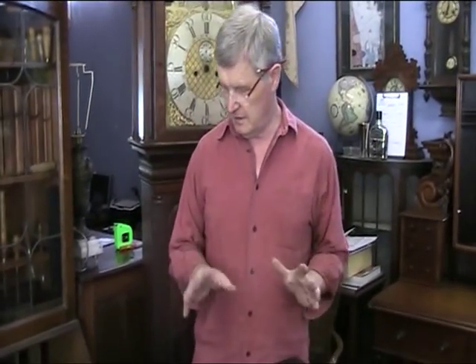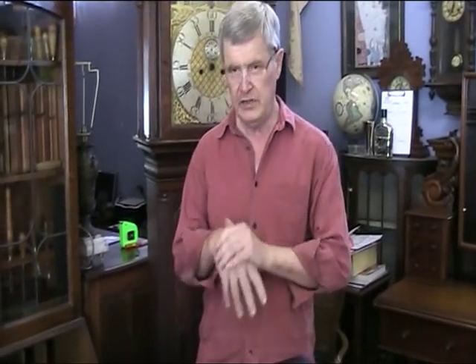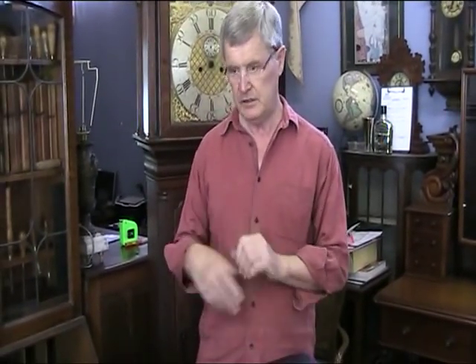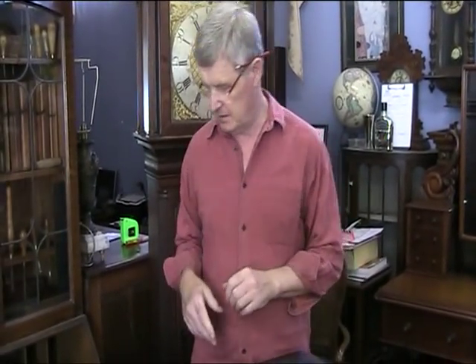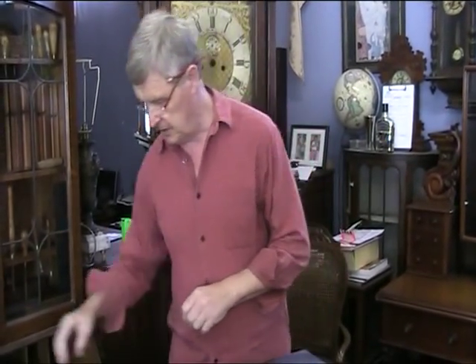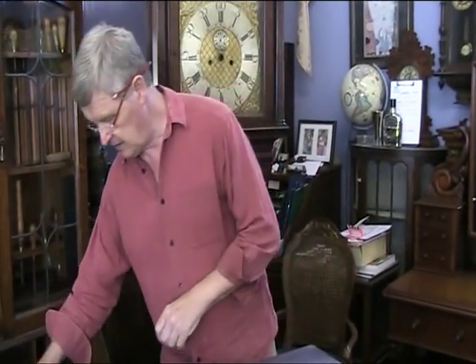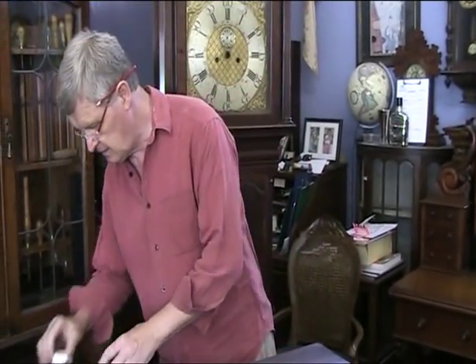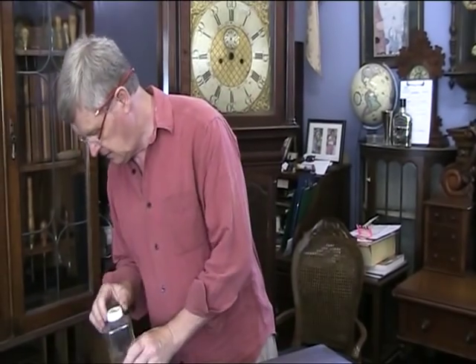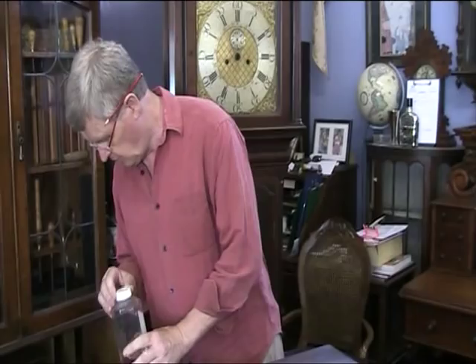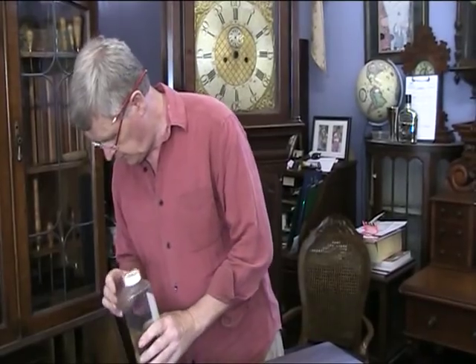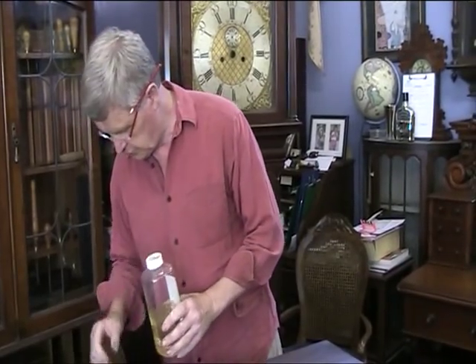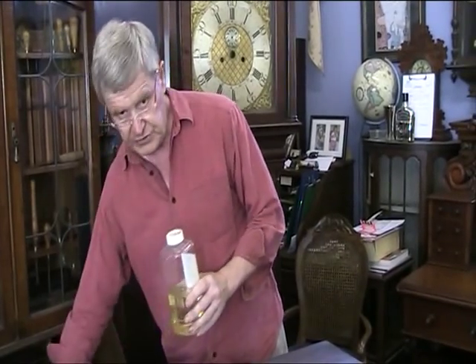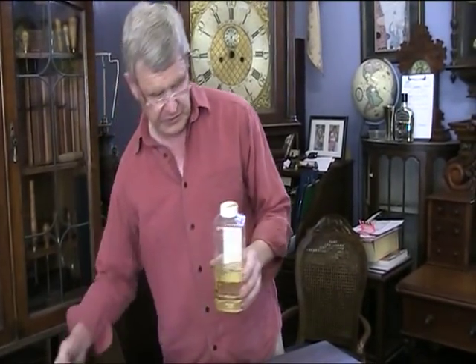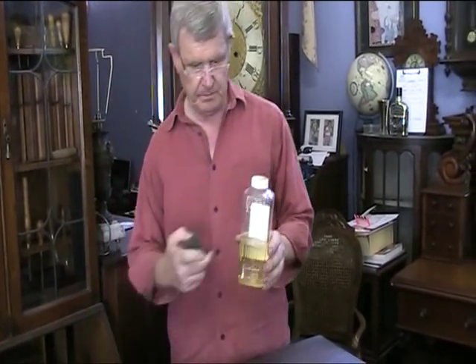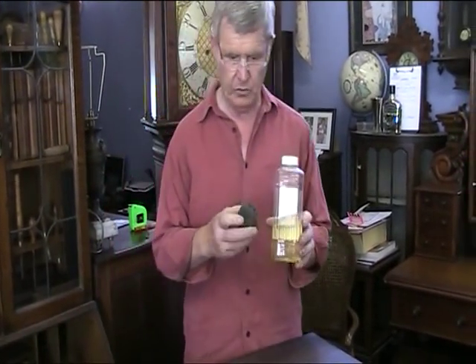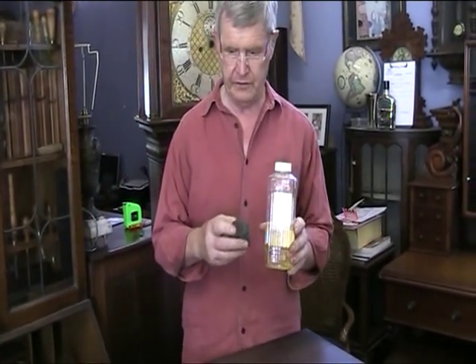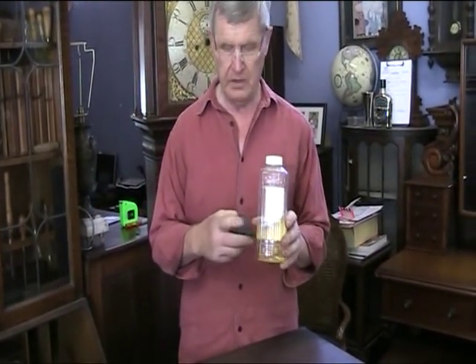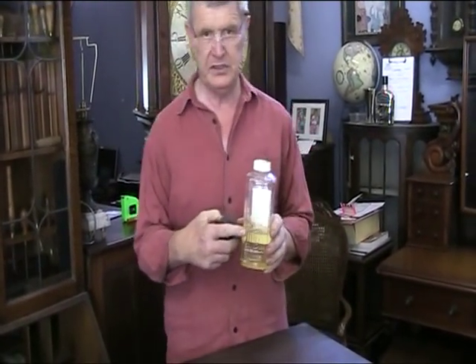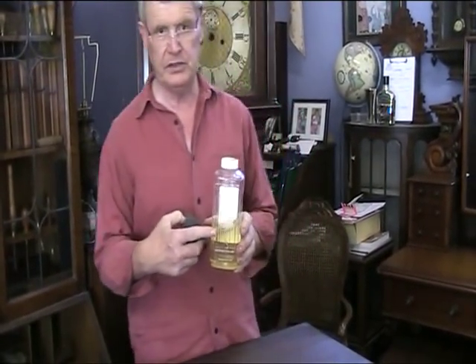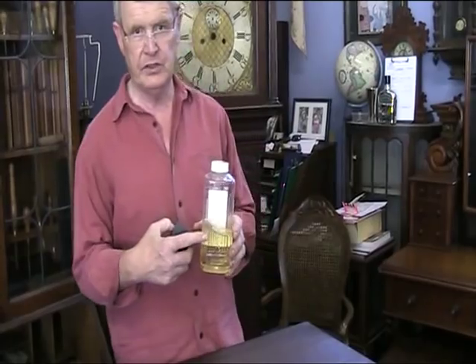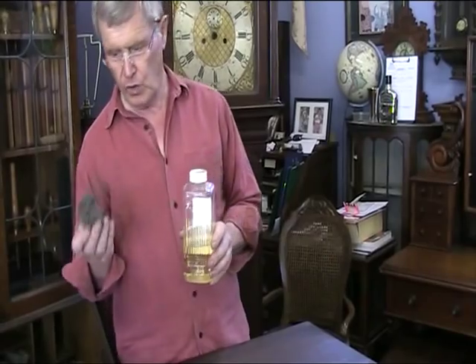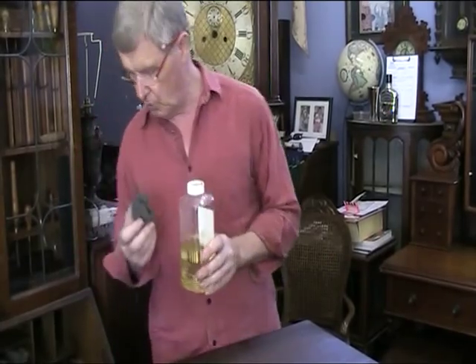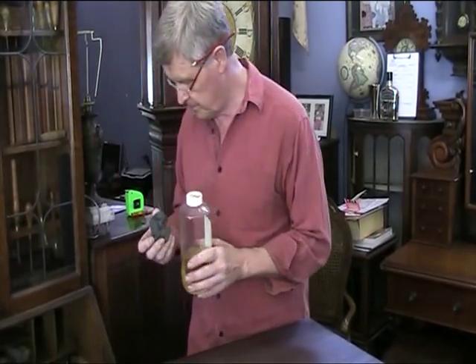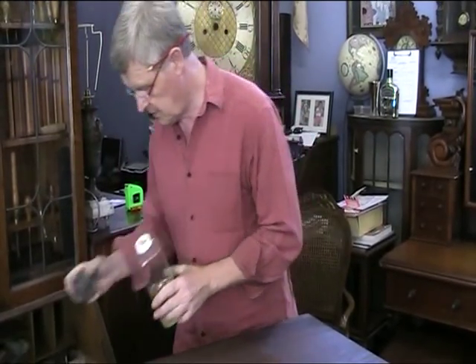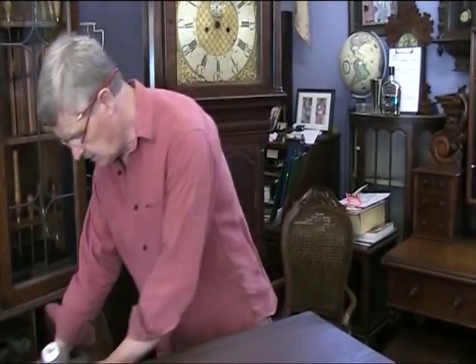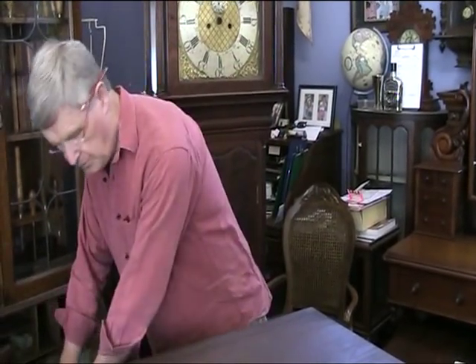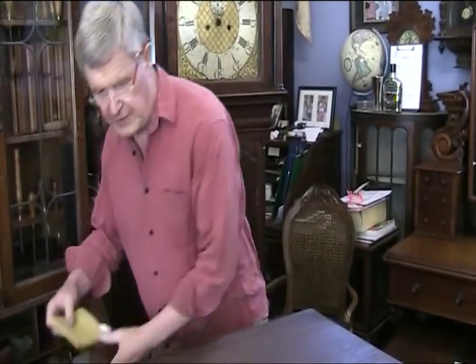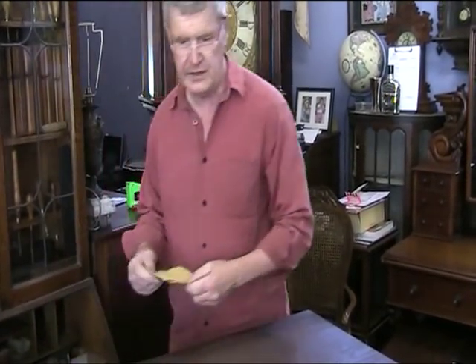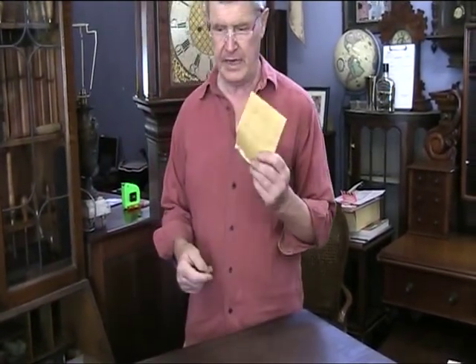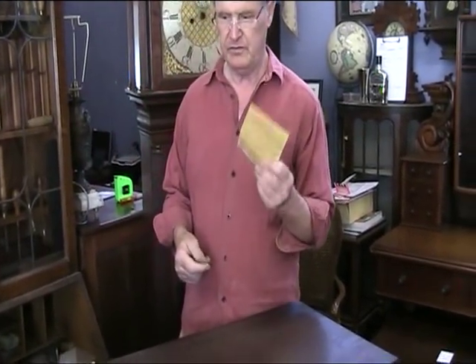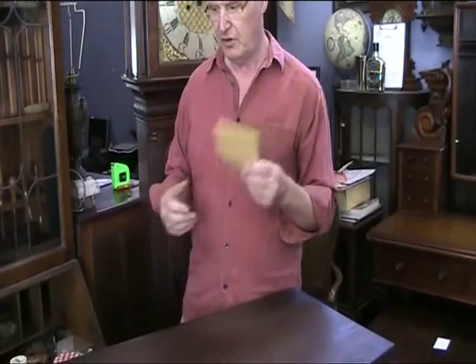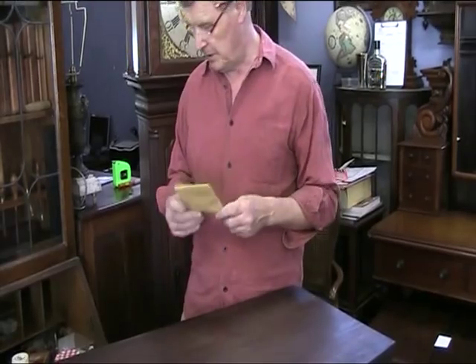The veneering has been completed. We've stripped the surface back with methylated spirits and wire wool, then we've flatted that back with fine sandpaper.